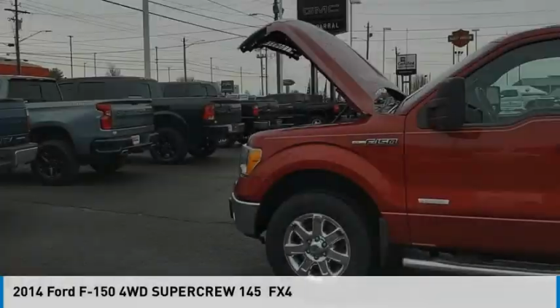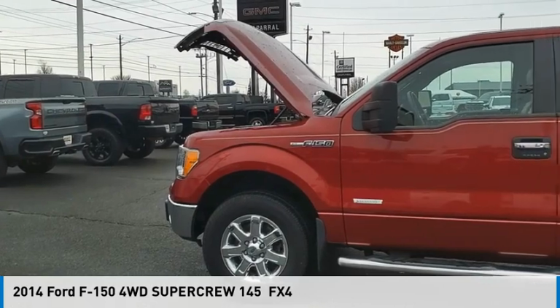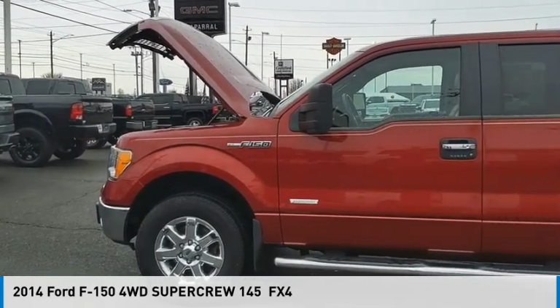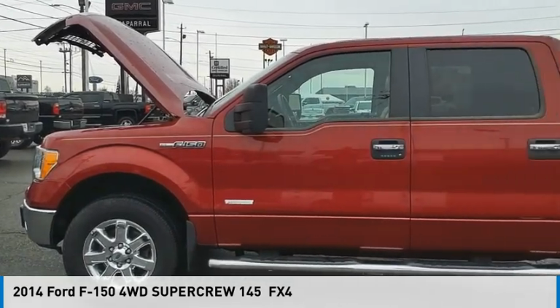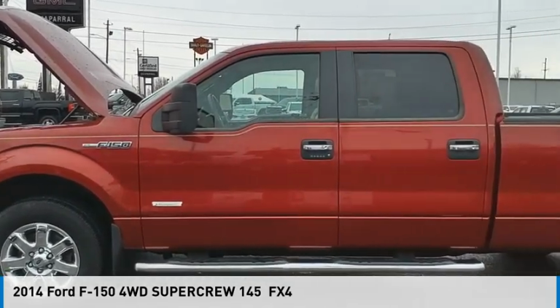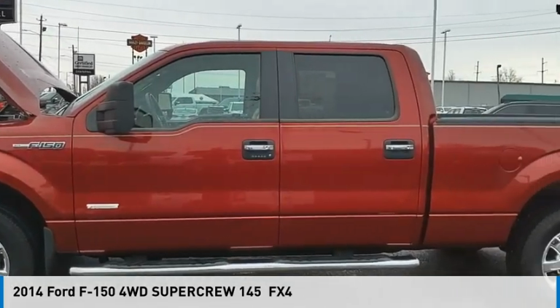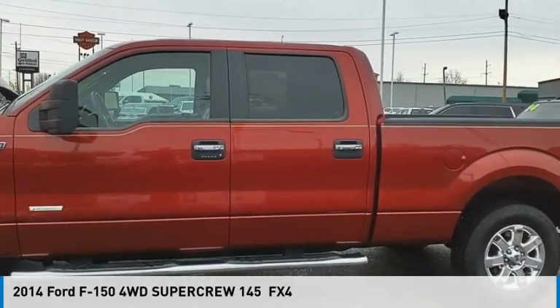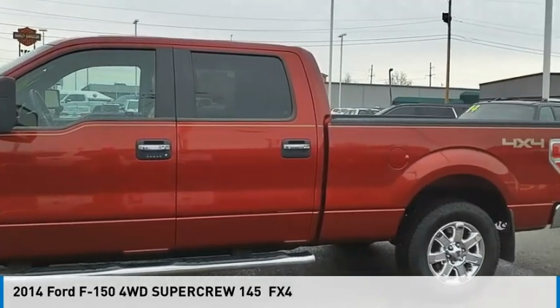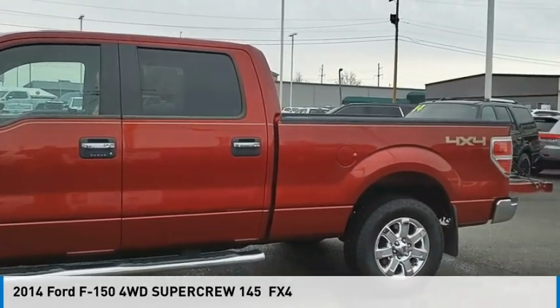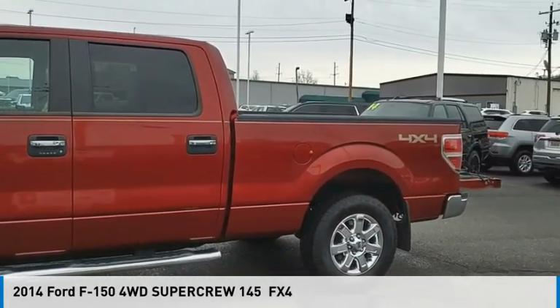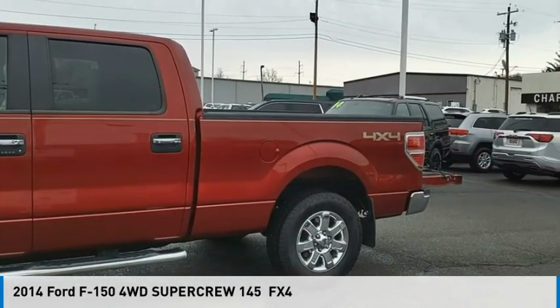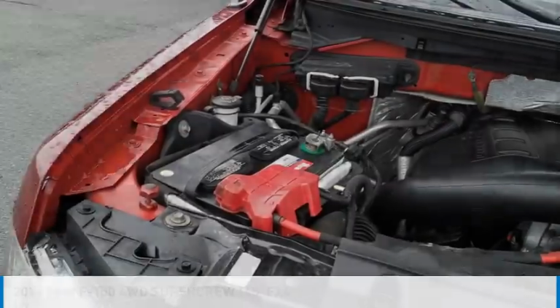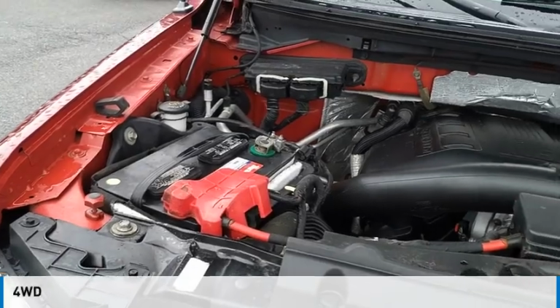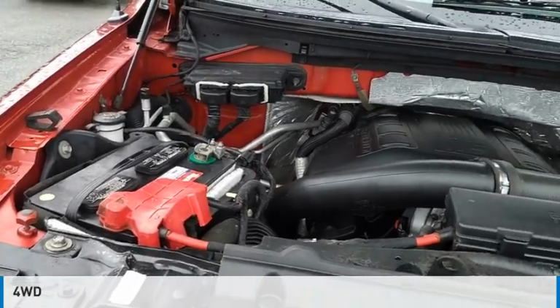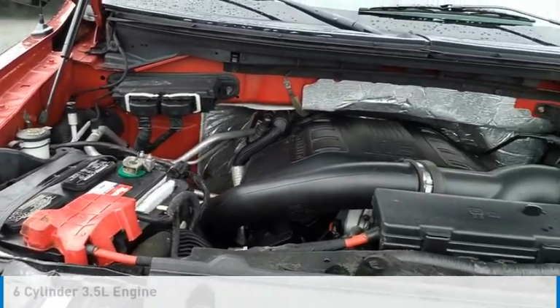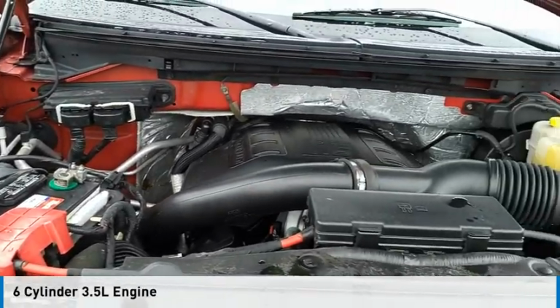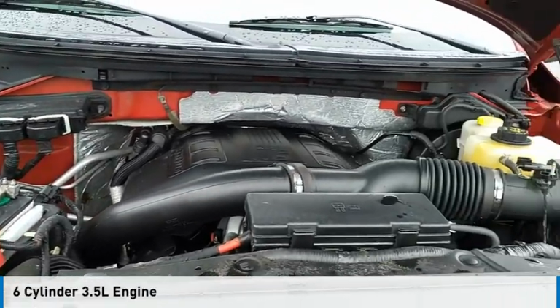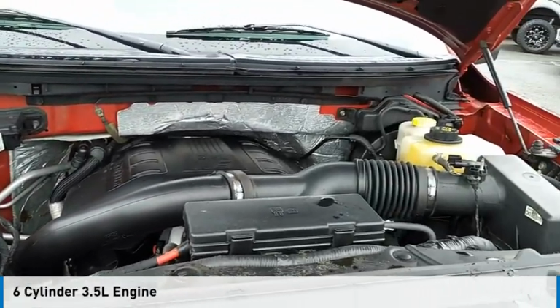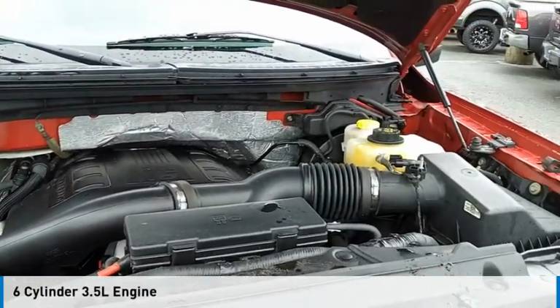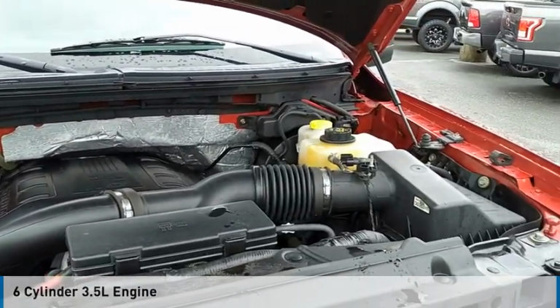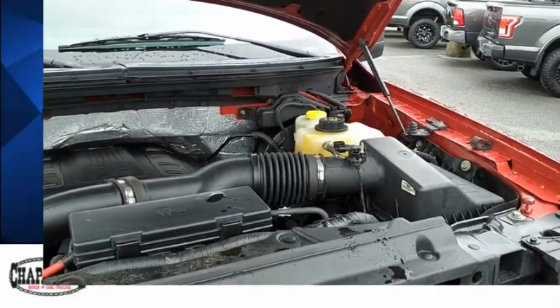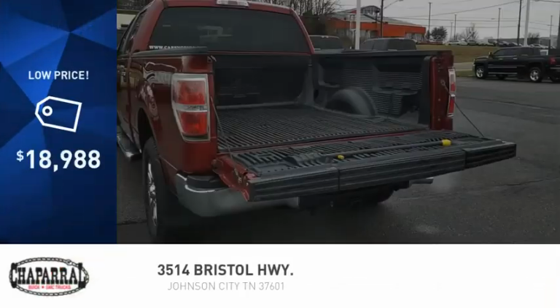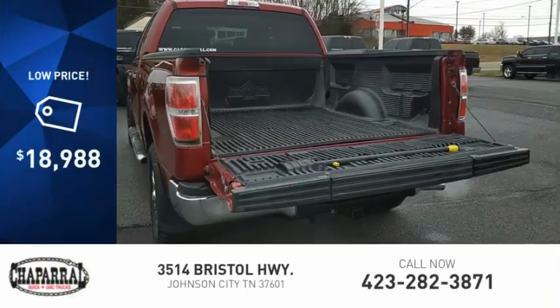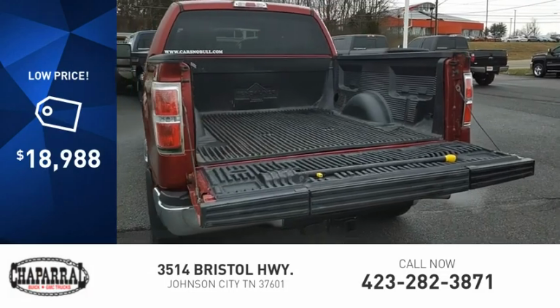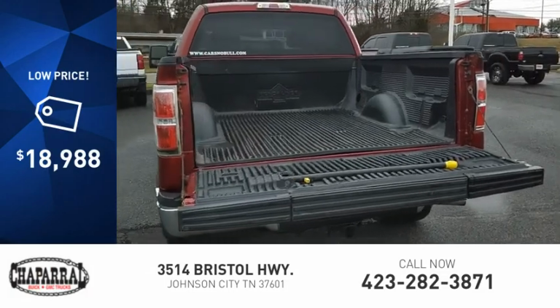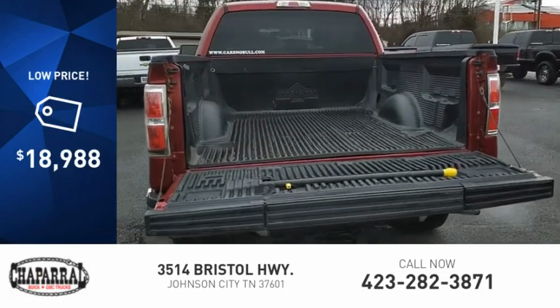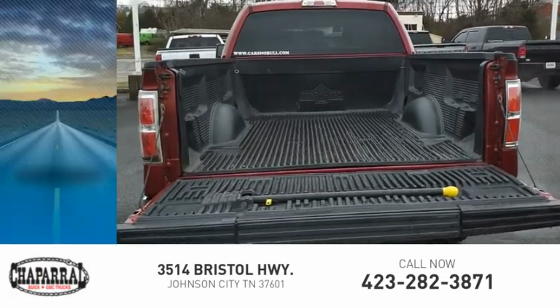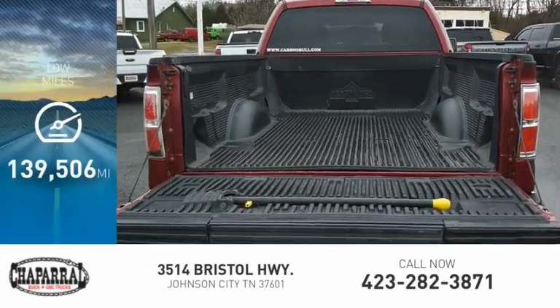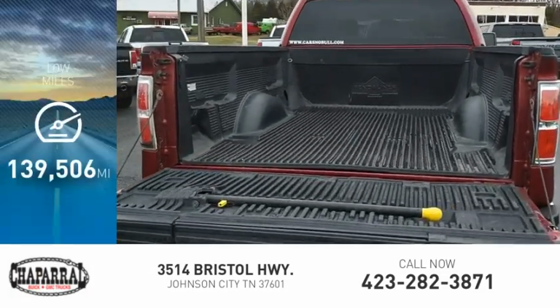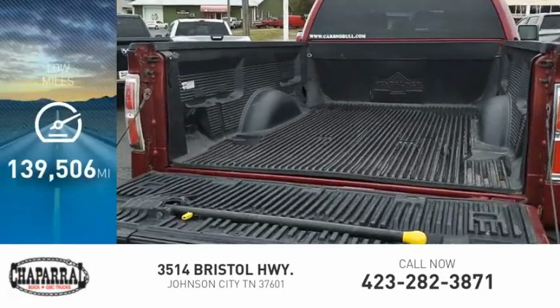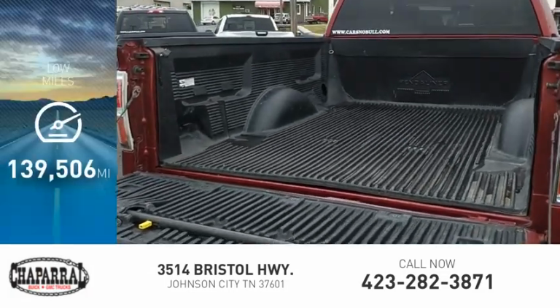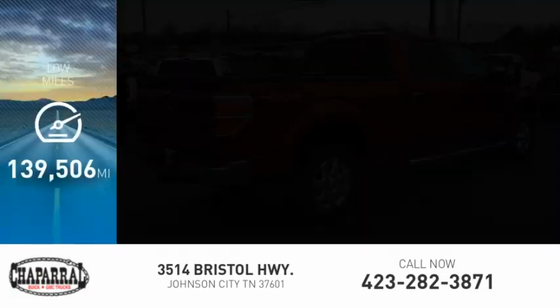Come test drive the 2014 F-150. This vehicle is powered by a four-wheel drive, six-cylinder, 3.5-liter engine, and is priced below $20,000. This vehicle has less than 140,000 miles.